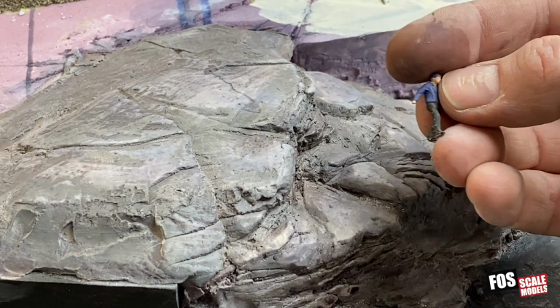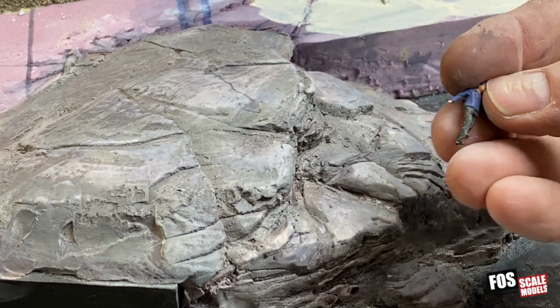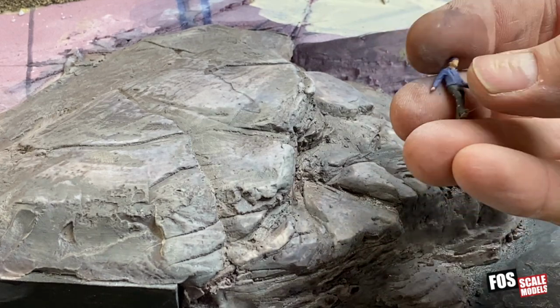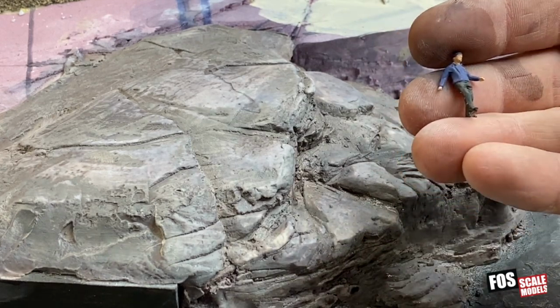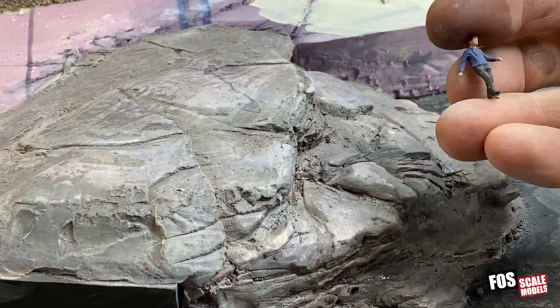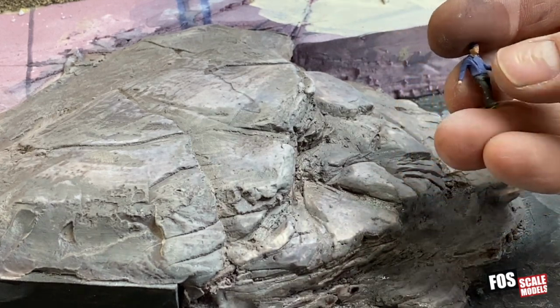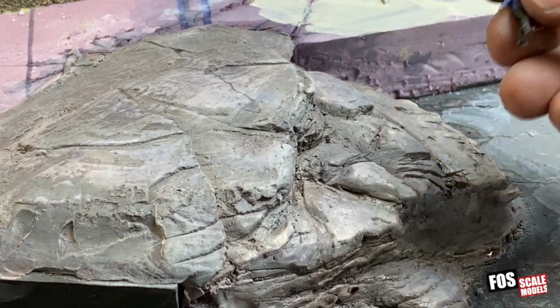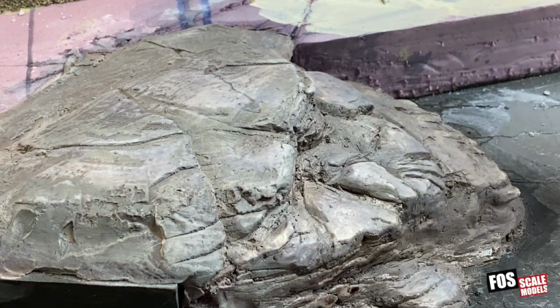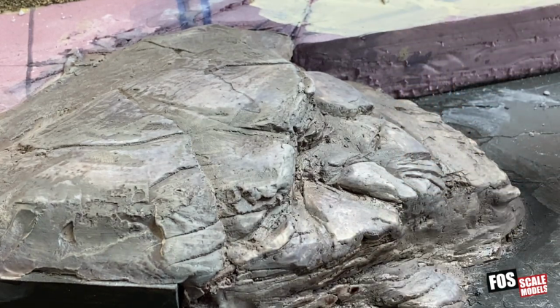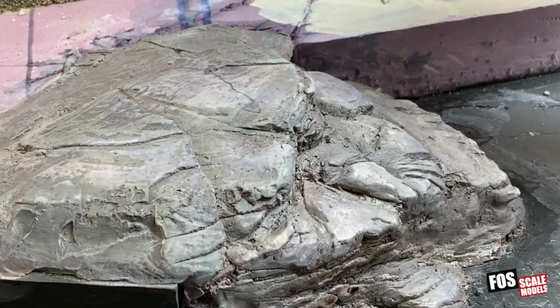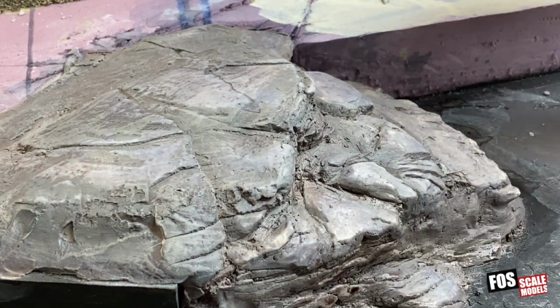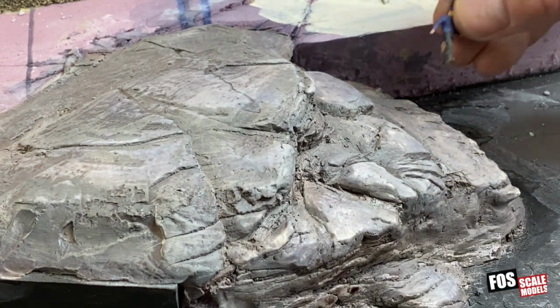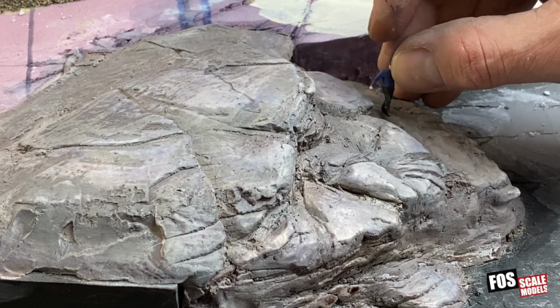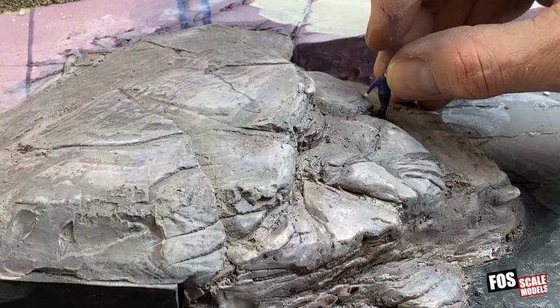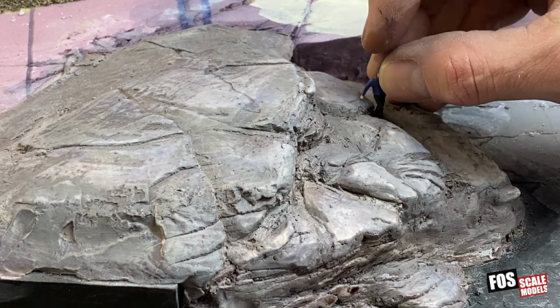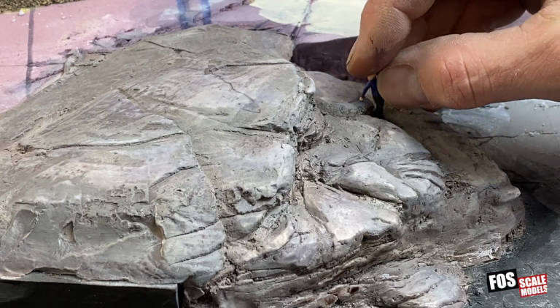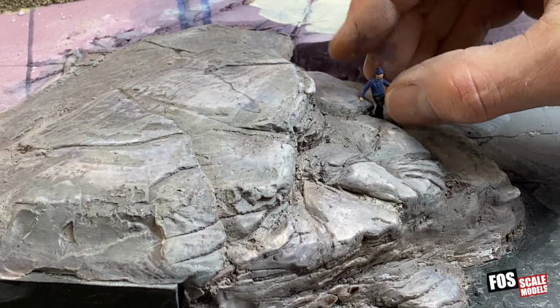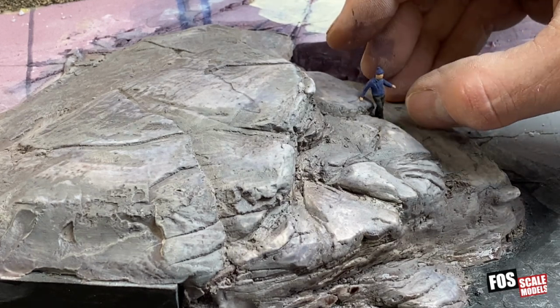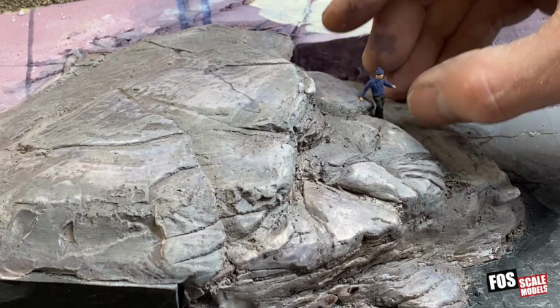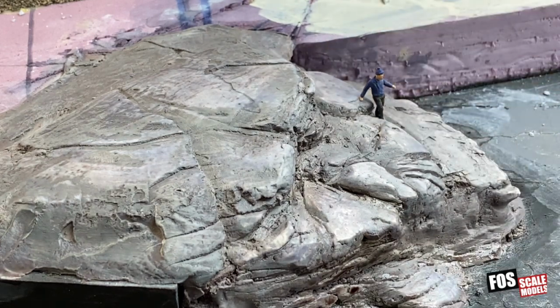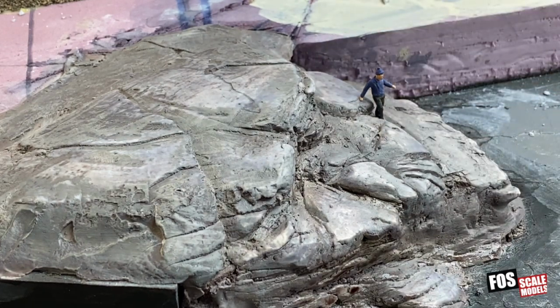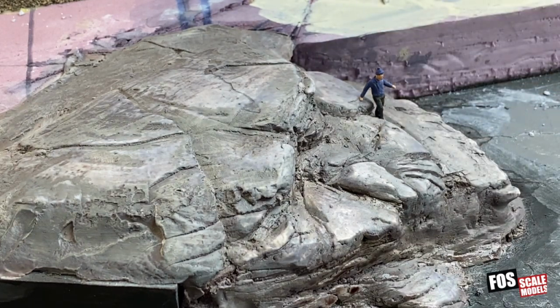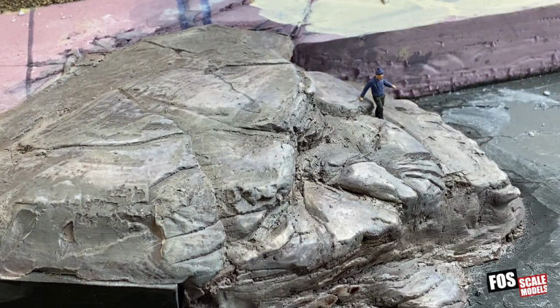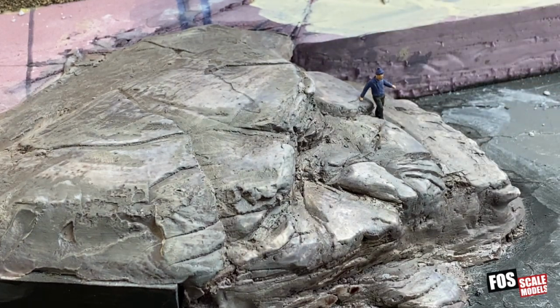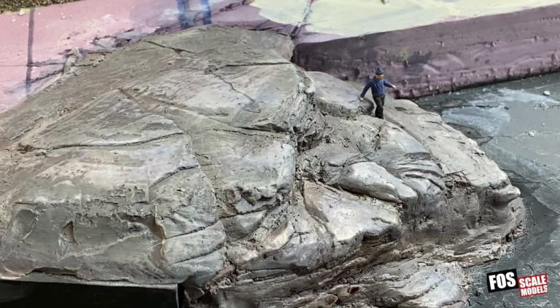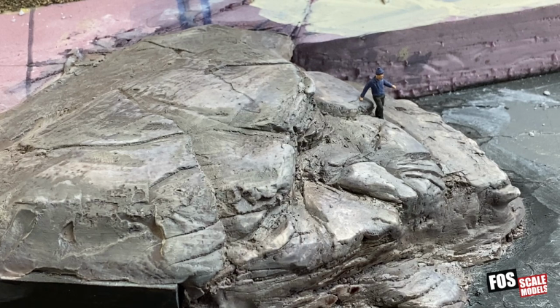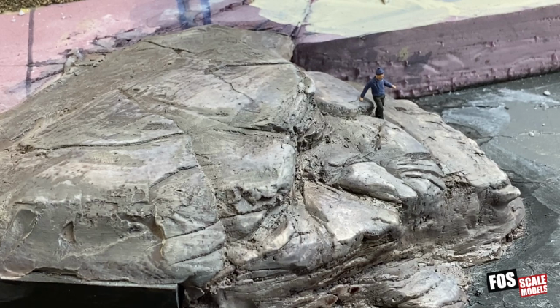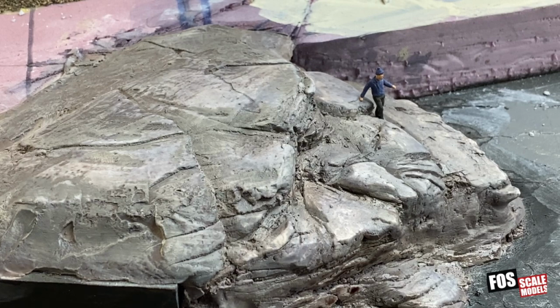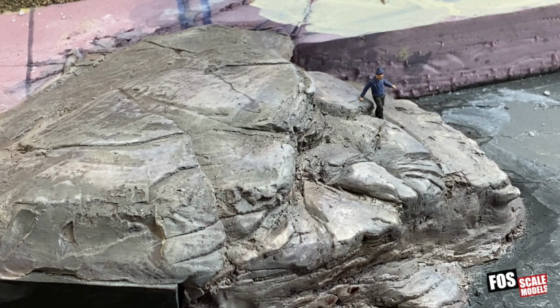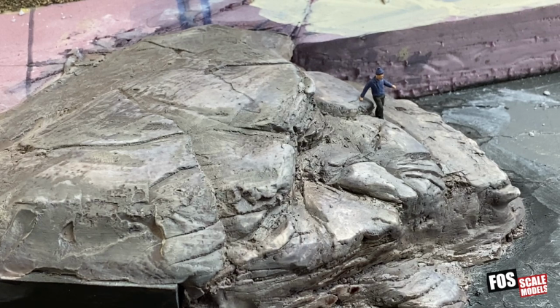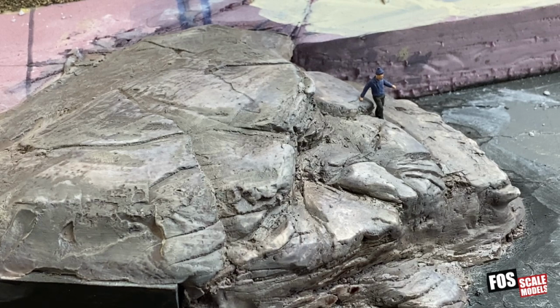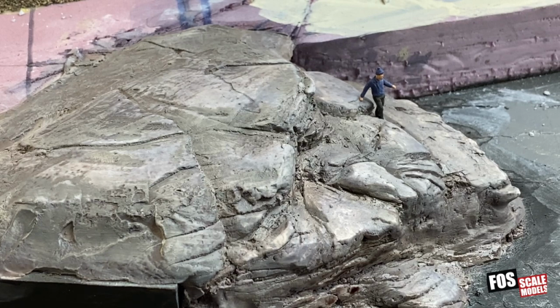This is a little H.O. Preiser figure since I'm working in H.O. Every now and then it's a good idea to get a little figure and stick him in here just to see how your rocks look to scale and compare it to a human figure.